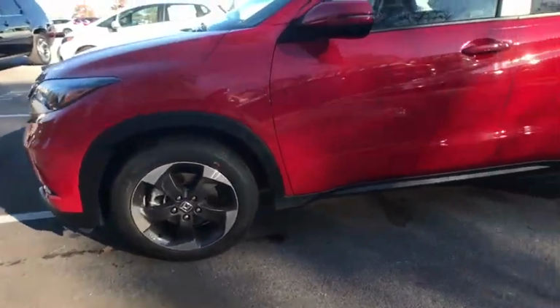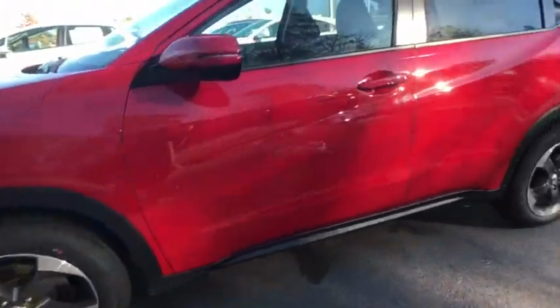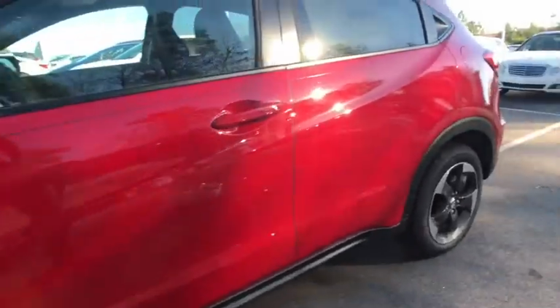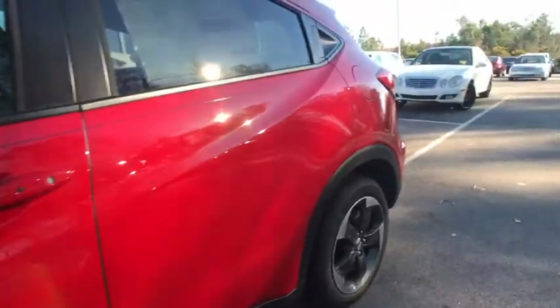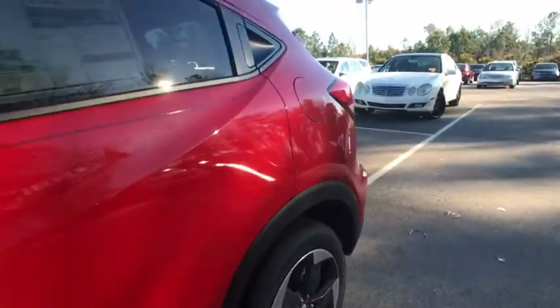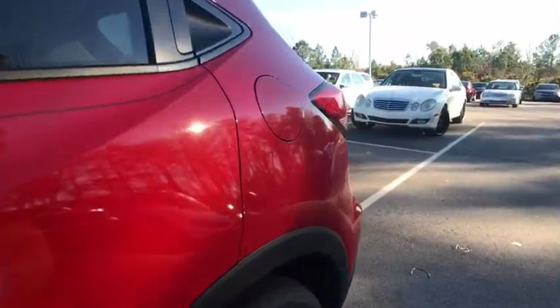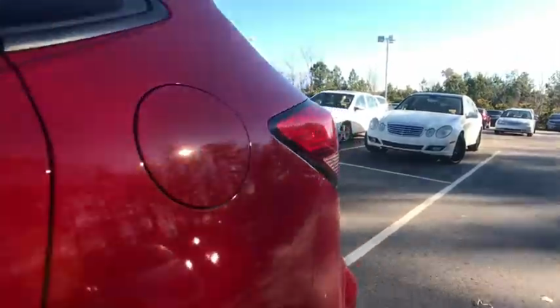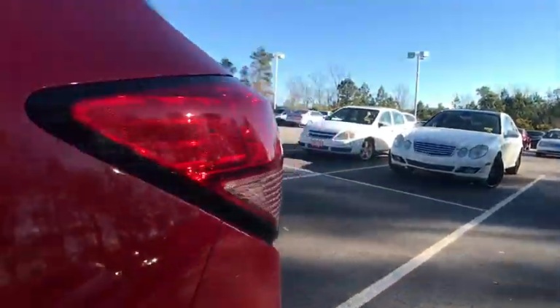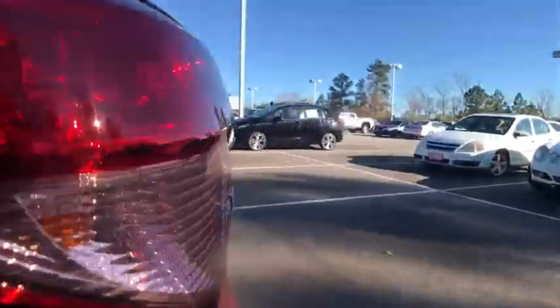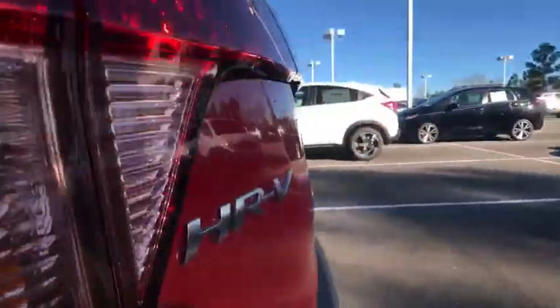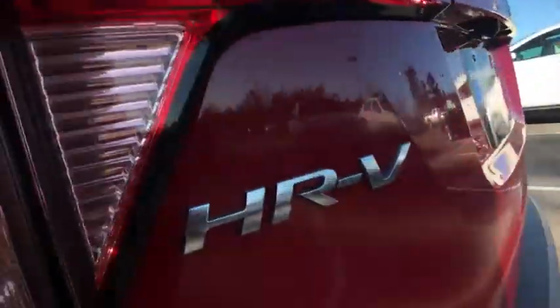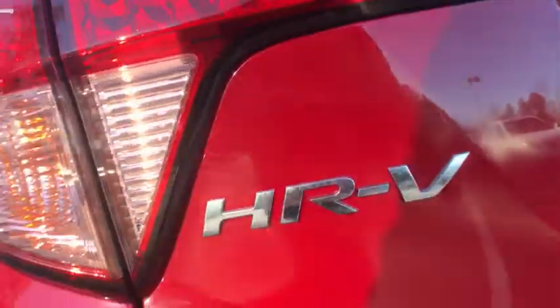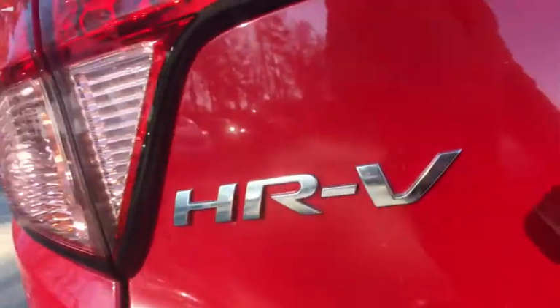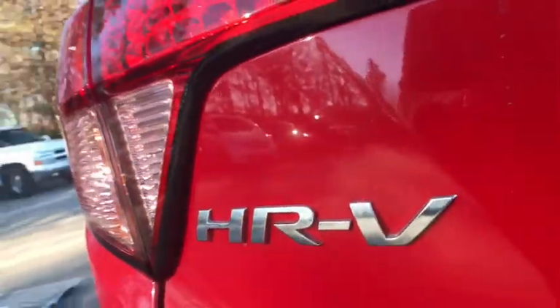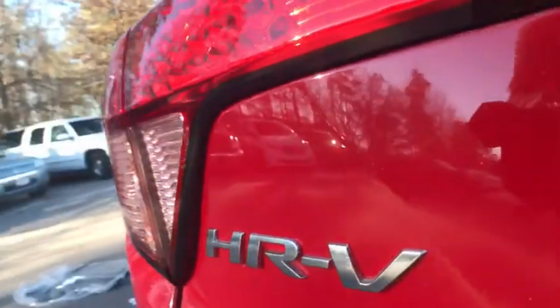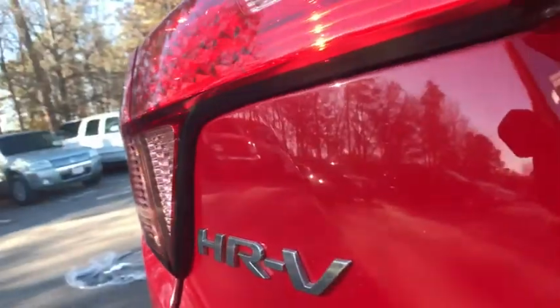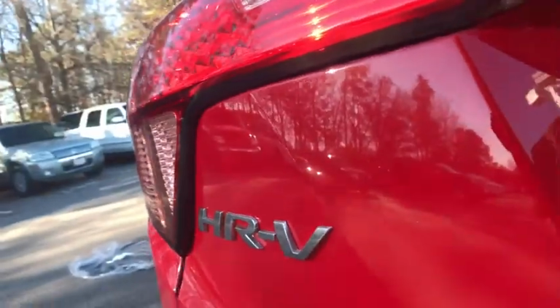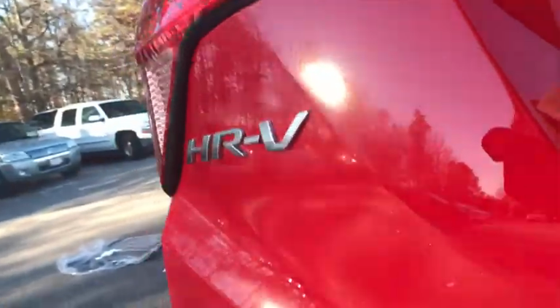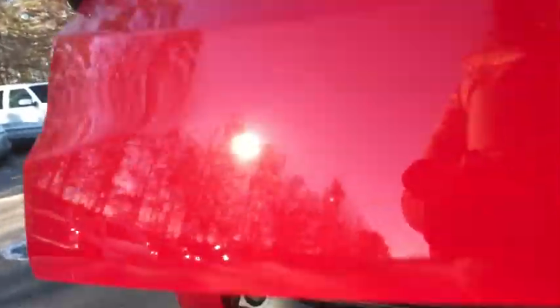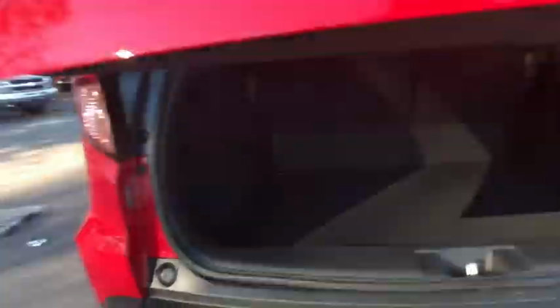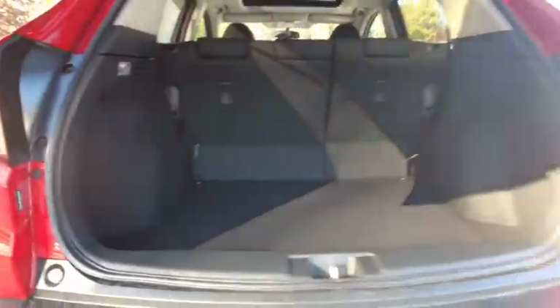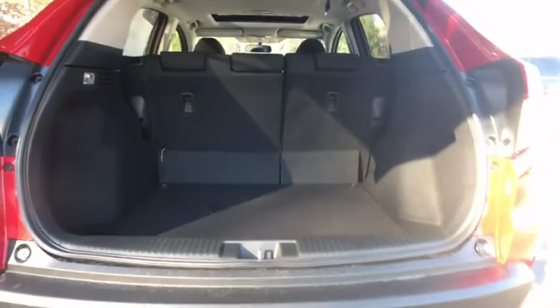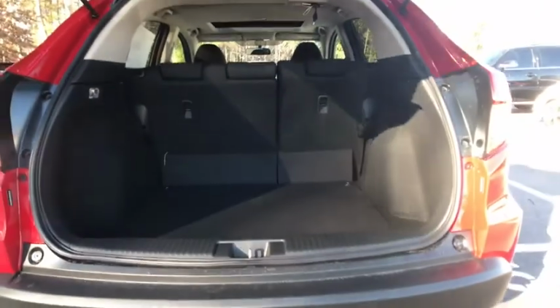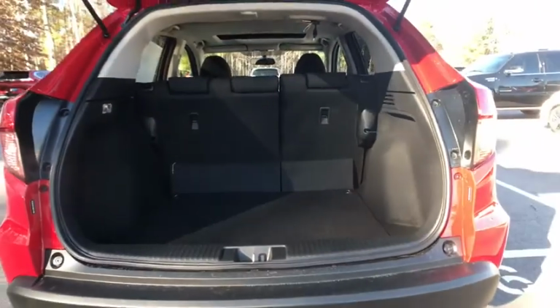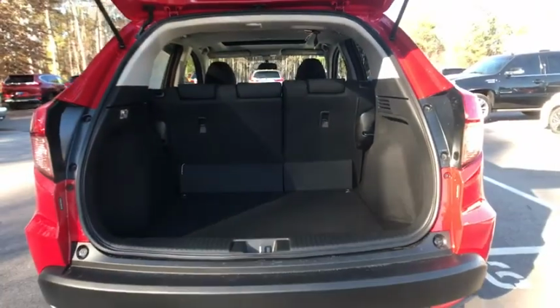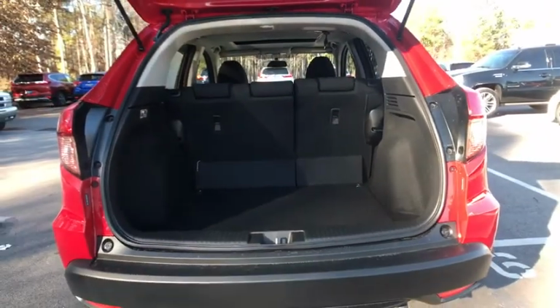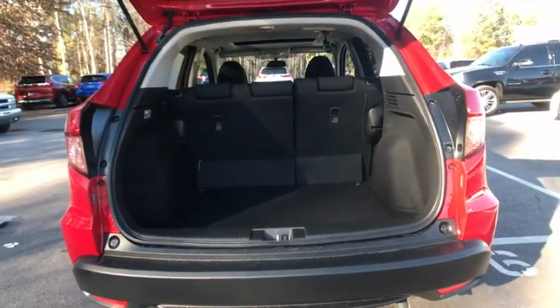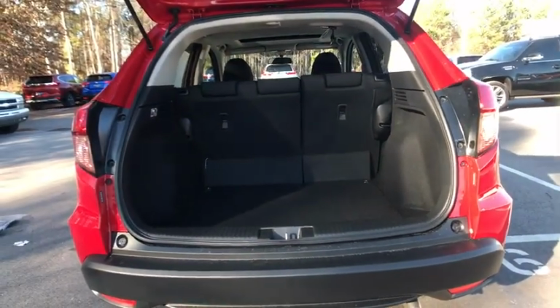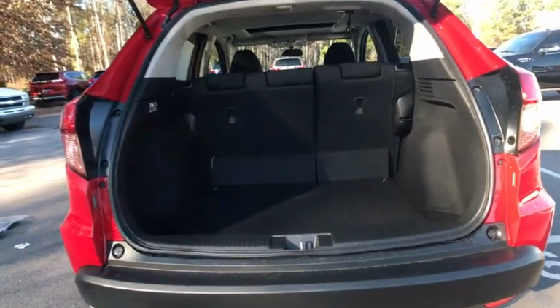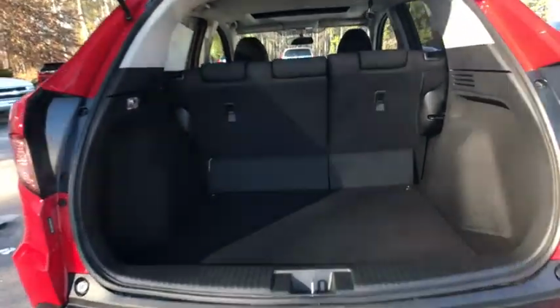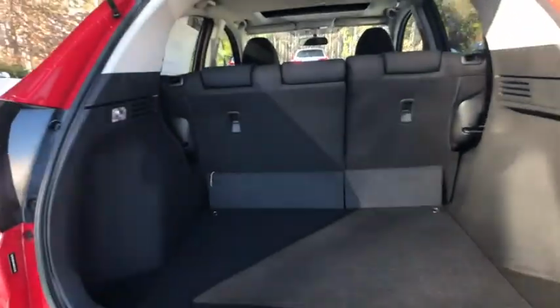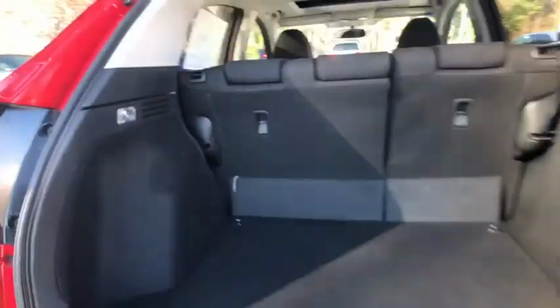Power windows, trip computer, security system, rear window defroster, brake assist, remote keyless entry, tachometer, power moonroof, panic alarm, cloth seat trim.